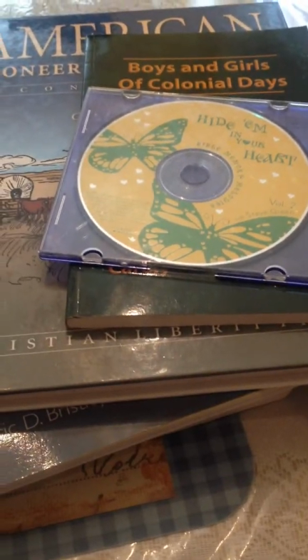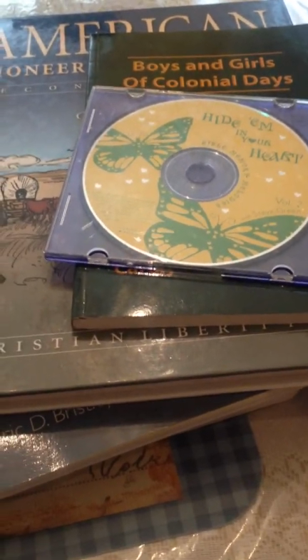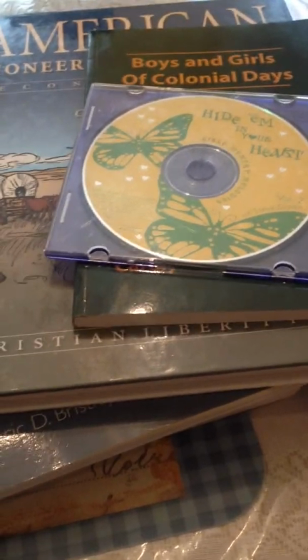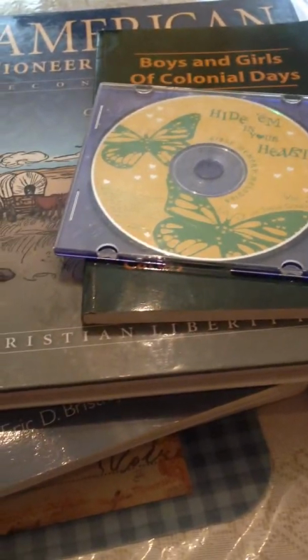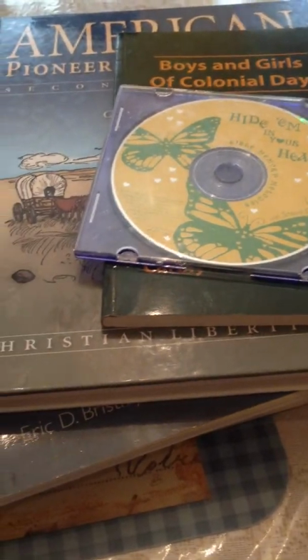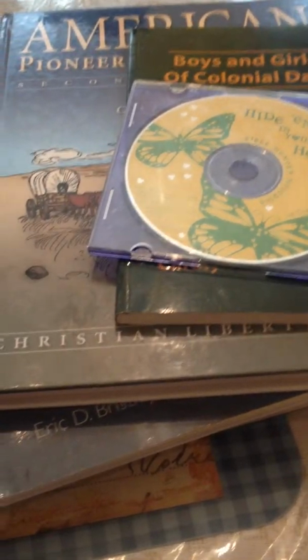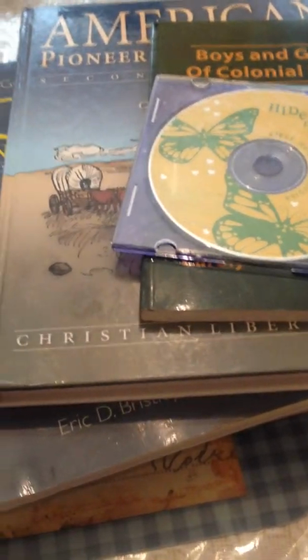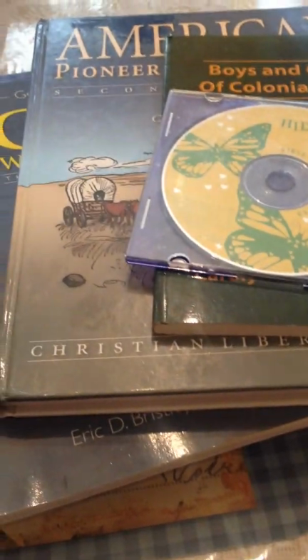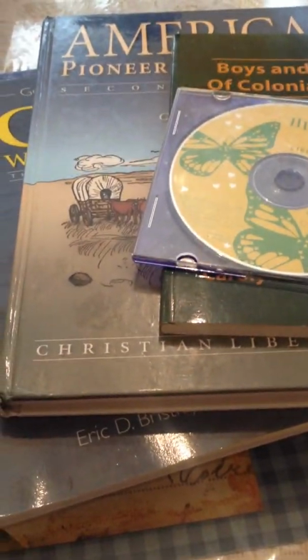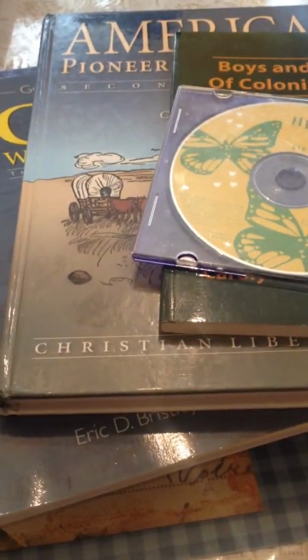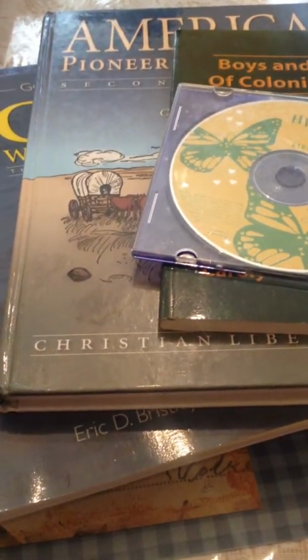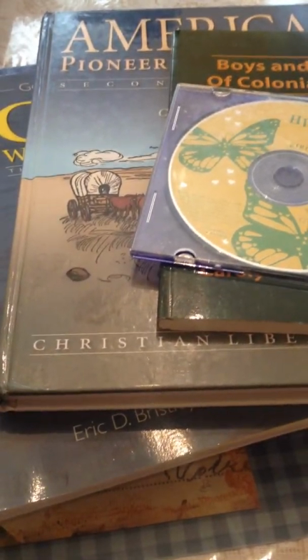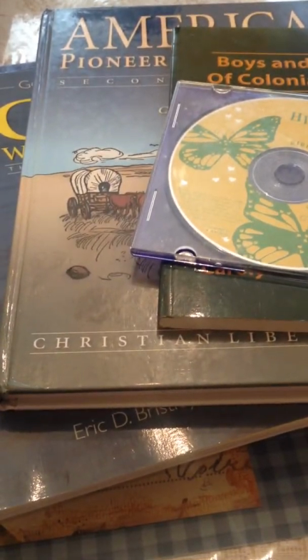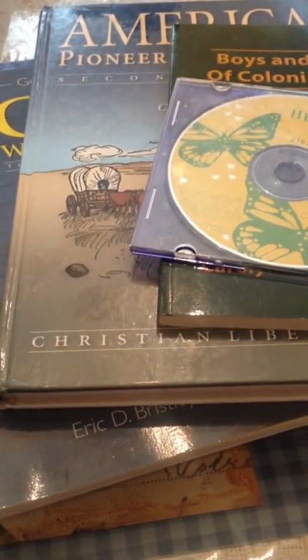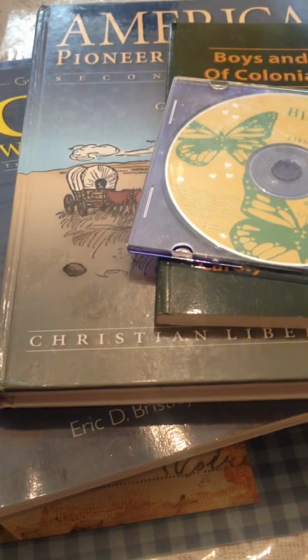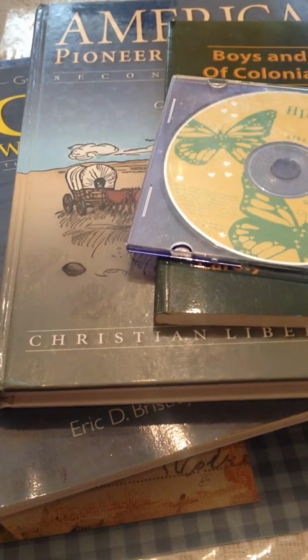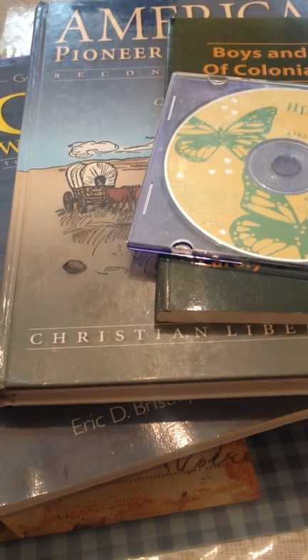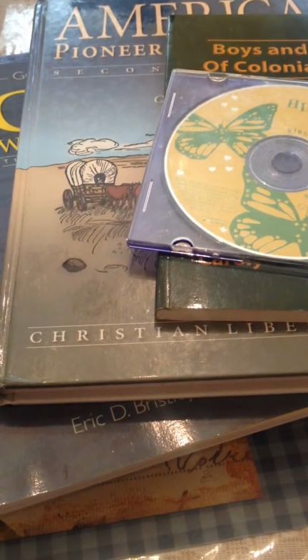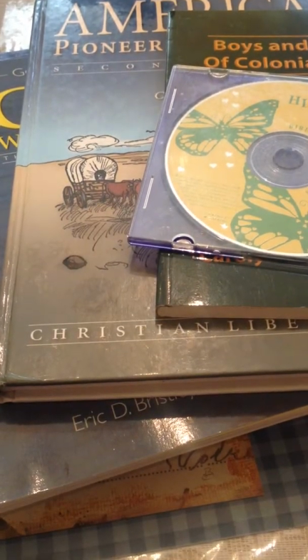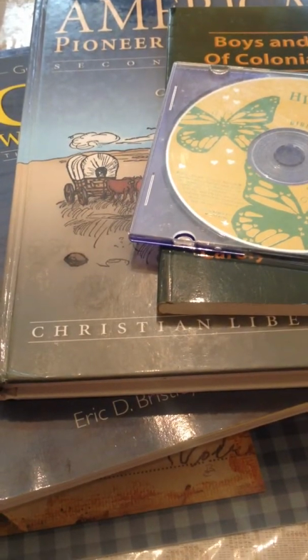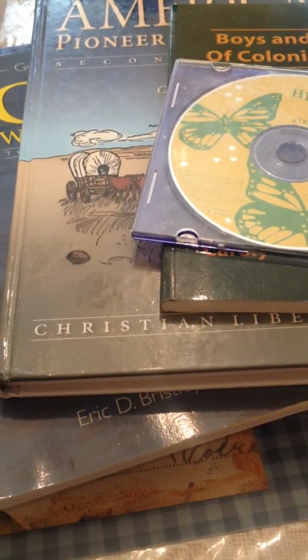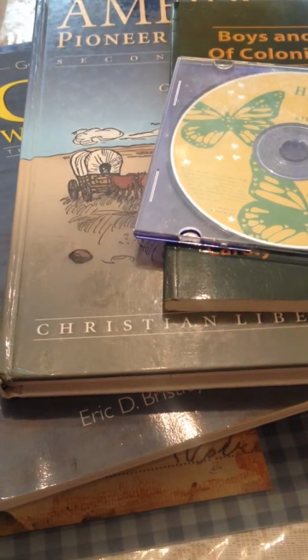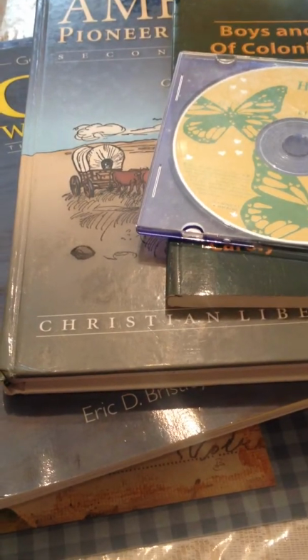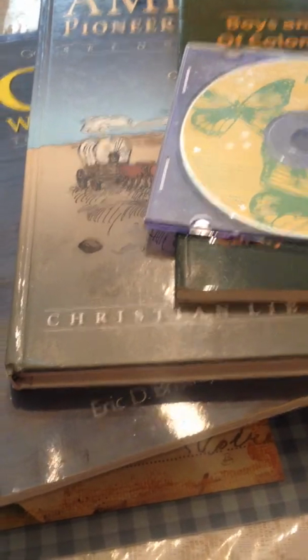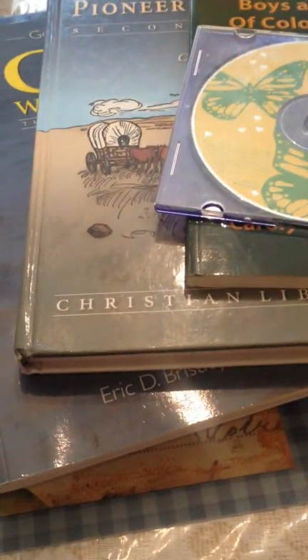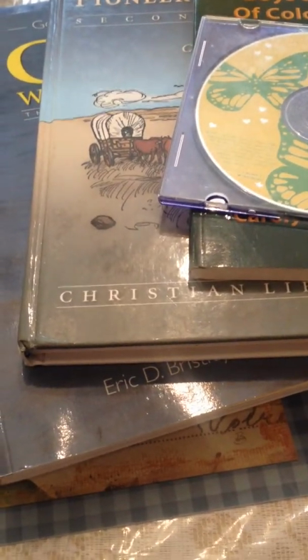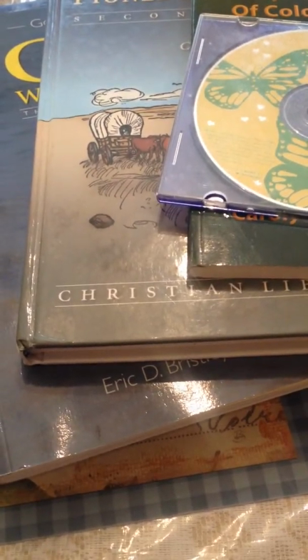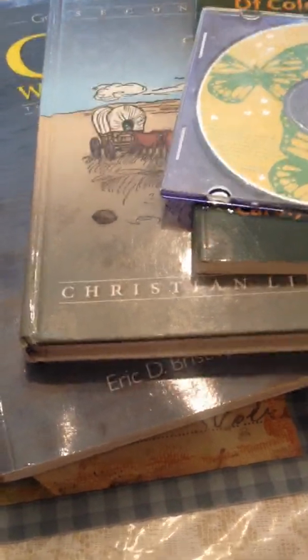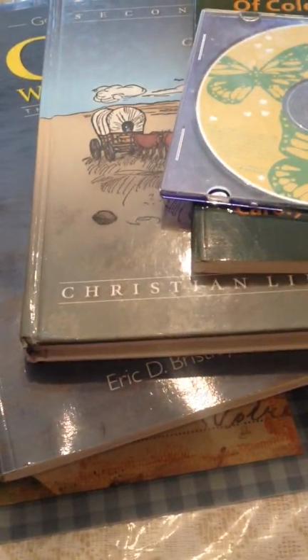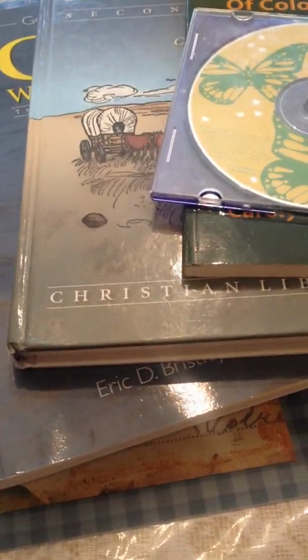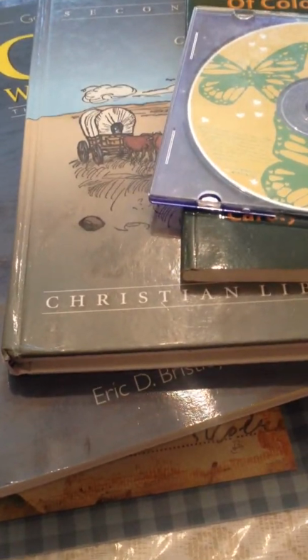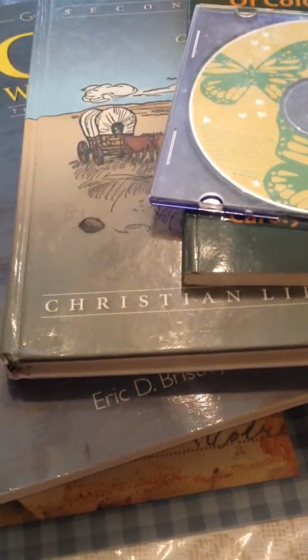This video is going to talk about everything that comes in the basic package of the Heart of Dakota Beyond Little Hearts for His Glory.